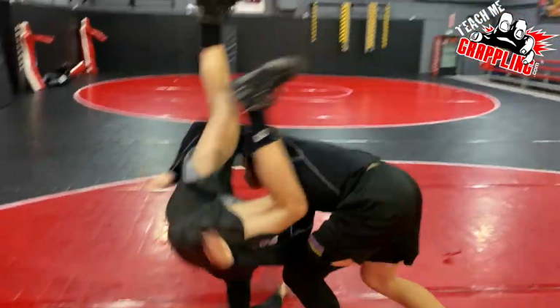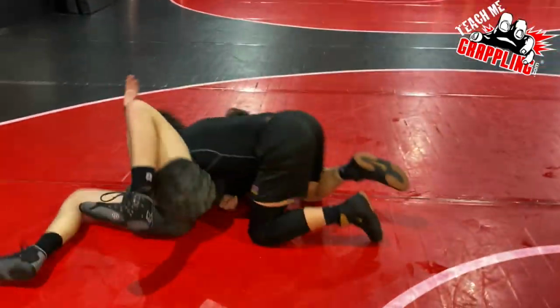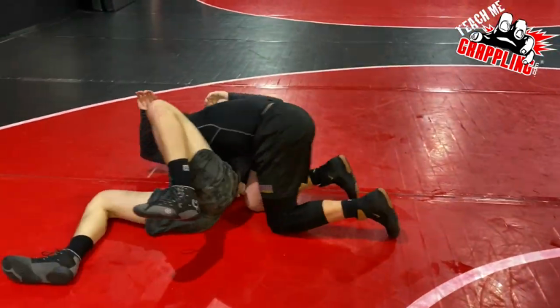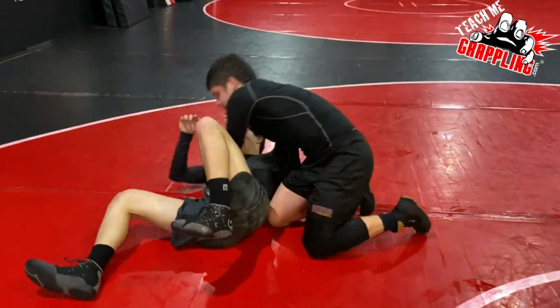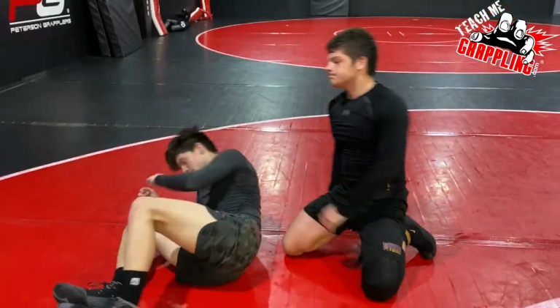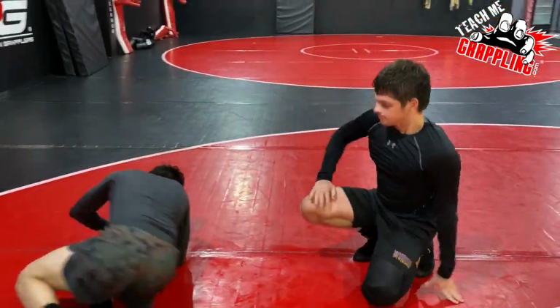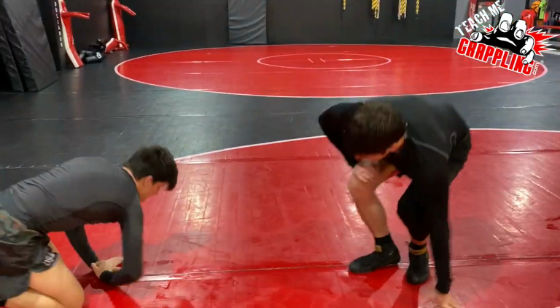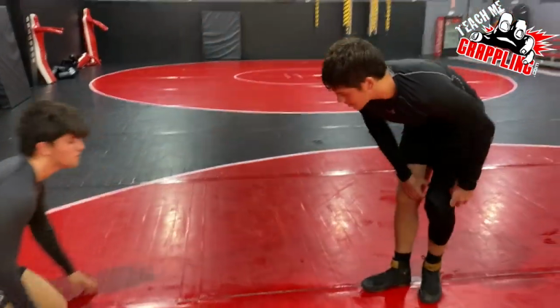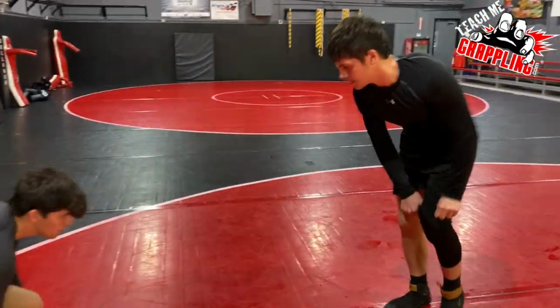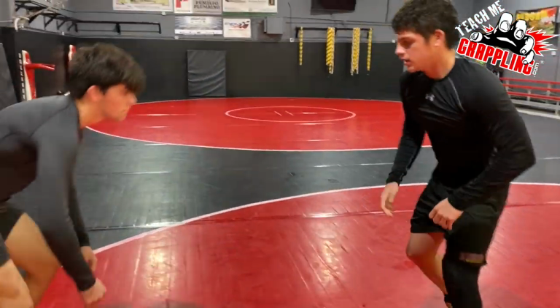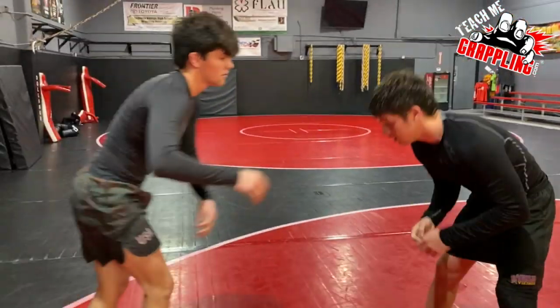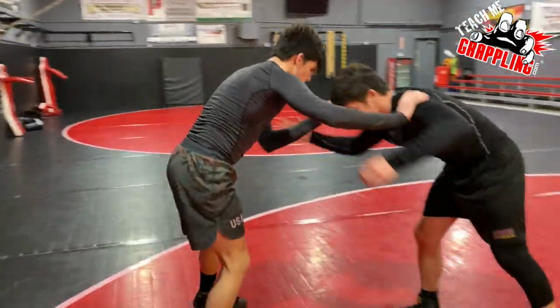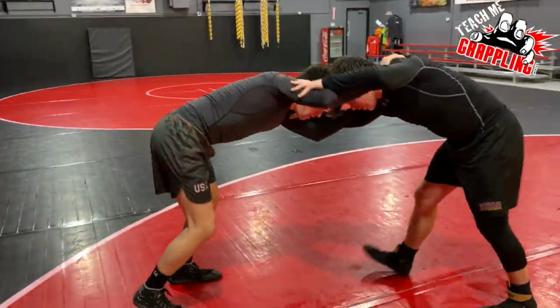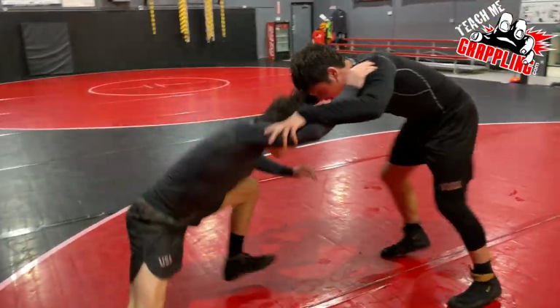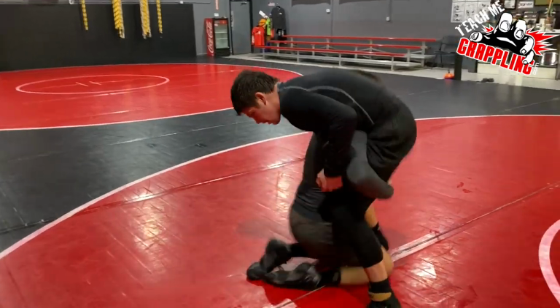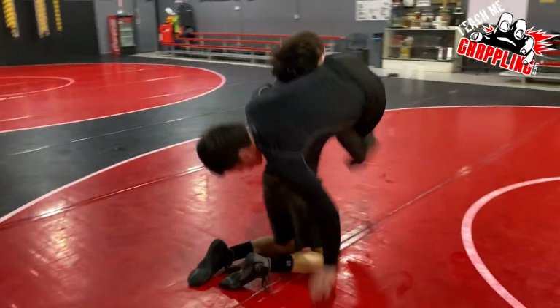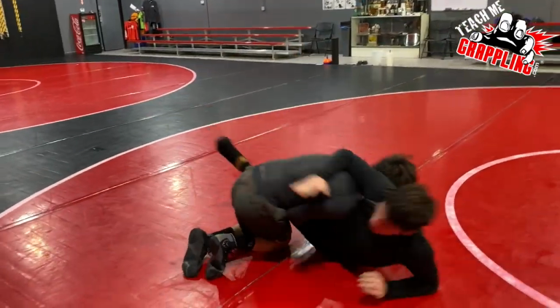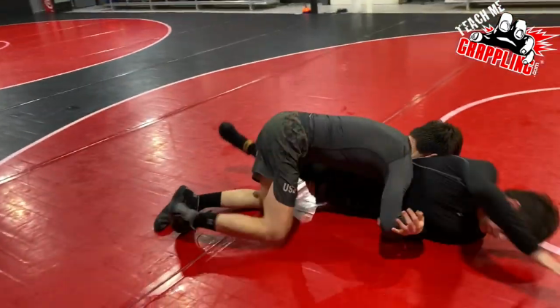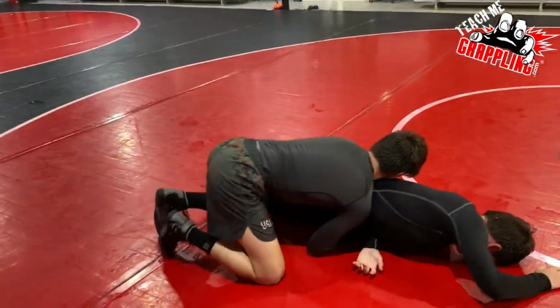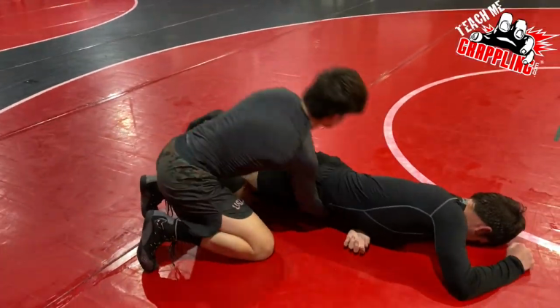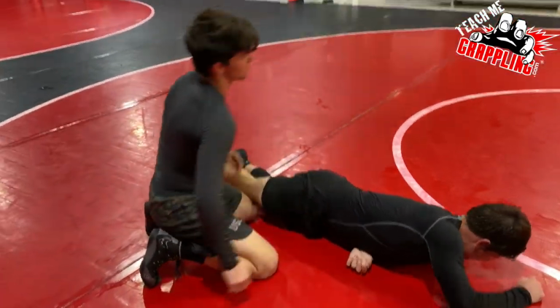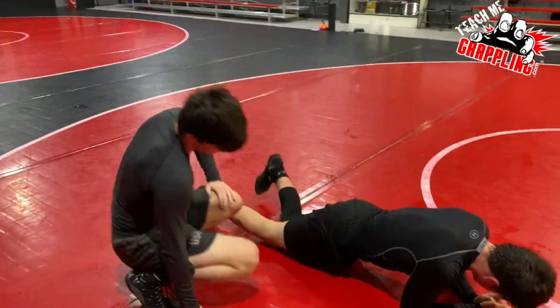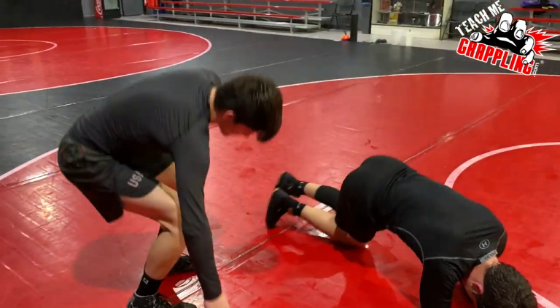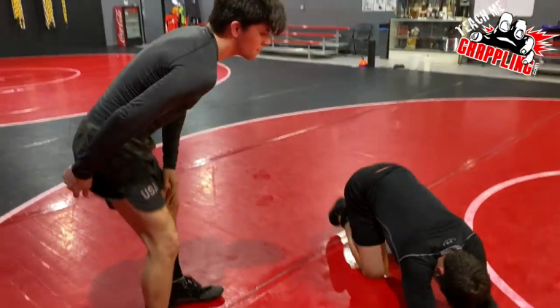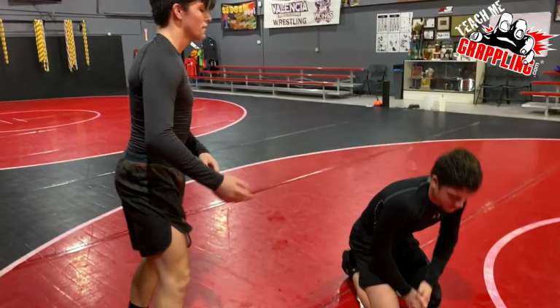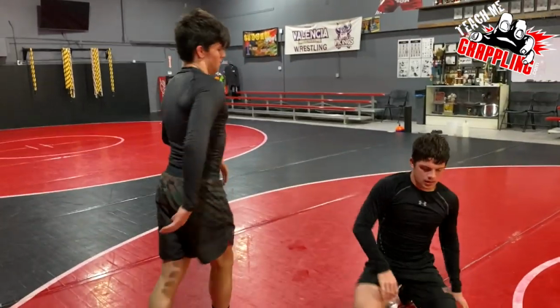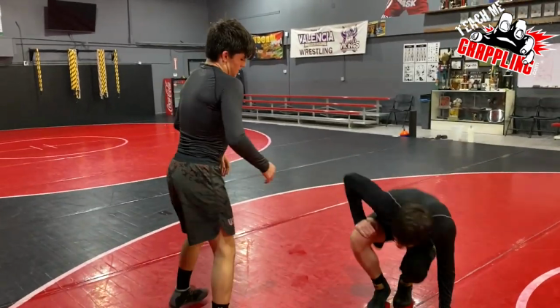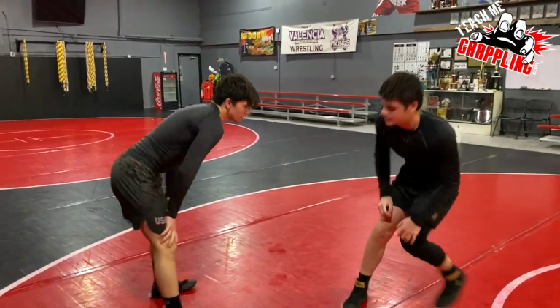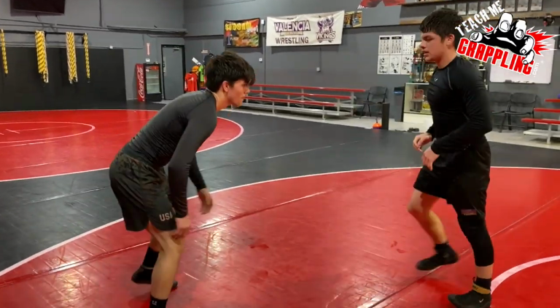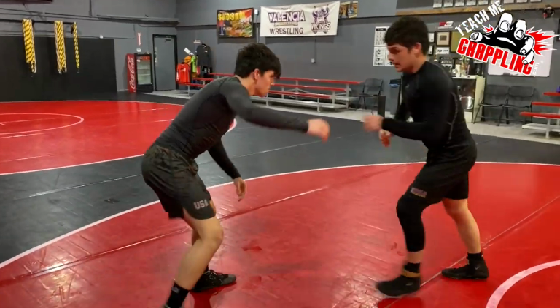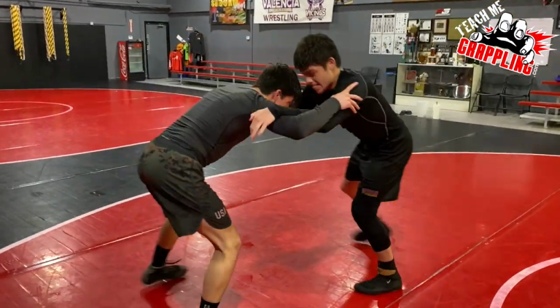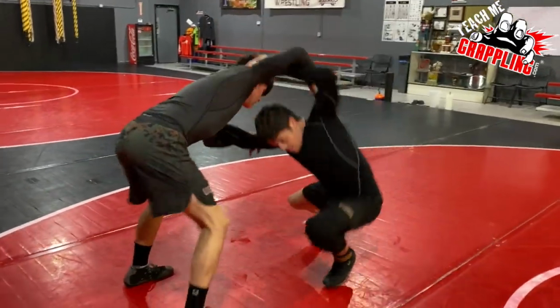Trent's really been working on those legs, explosive hips — he's got a little more age than Alex. Alex is only a freshman, but he's getting stronger every day. Trent's a junior.